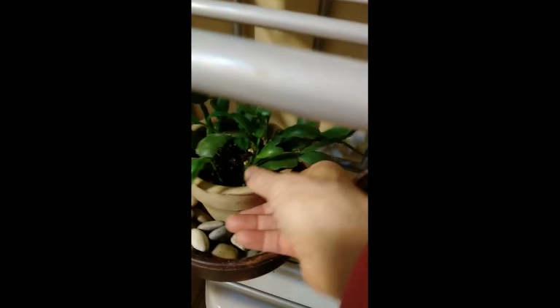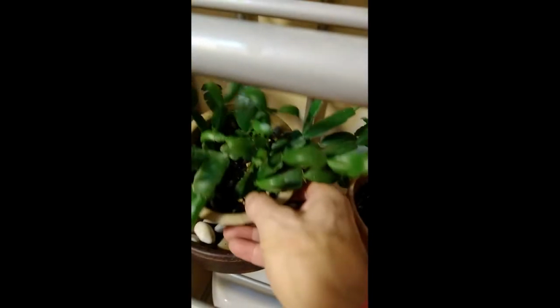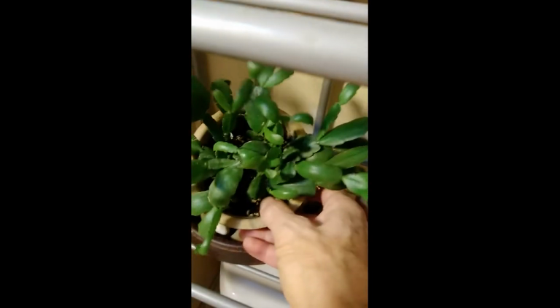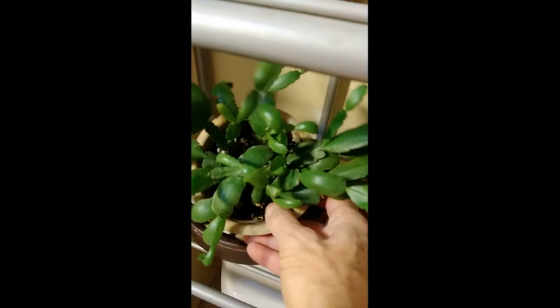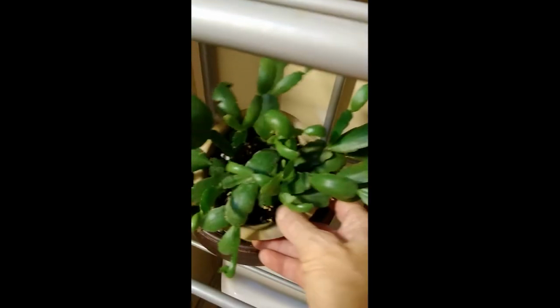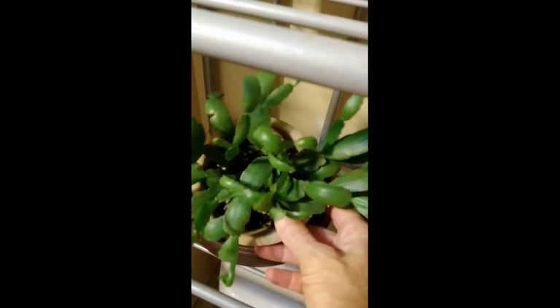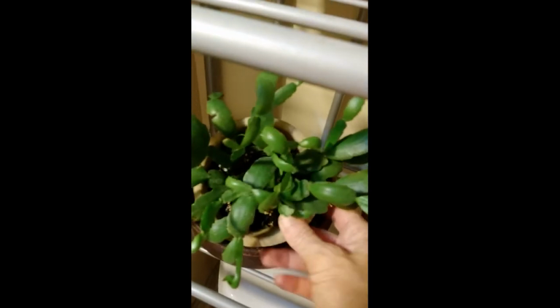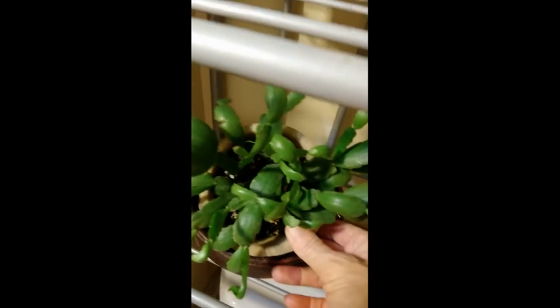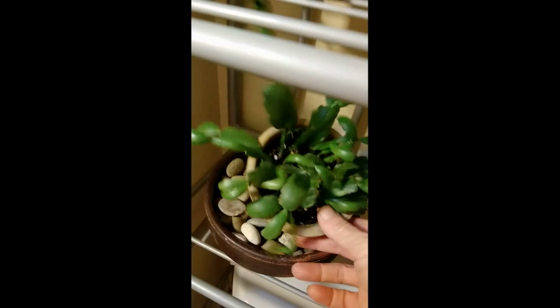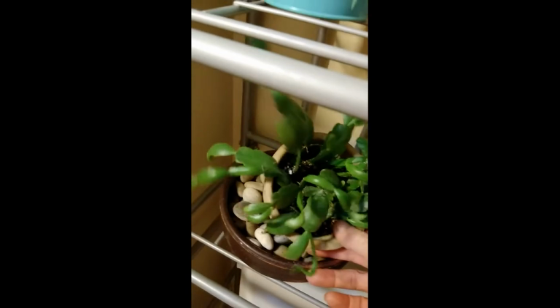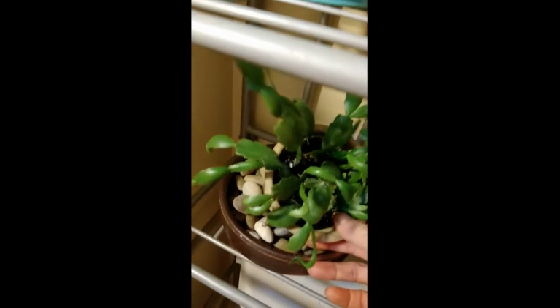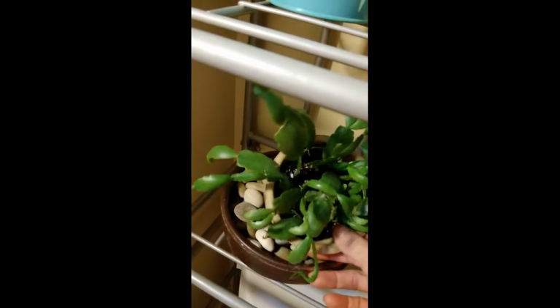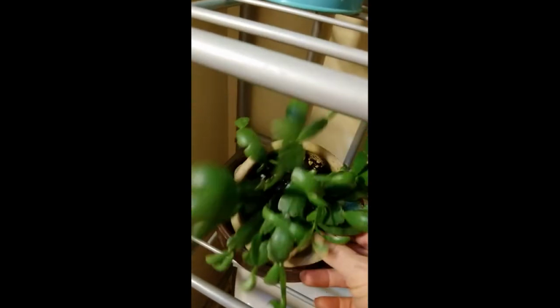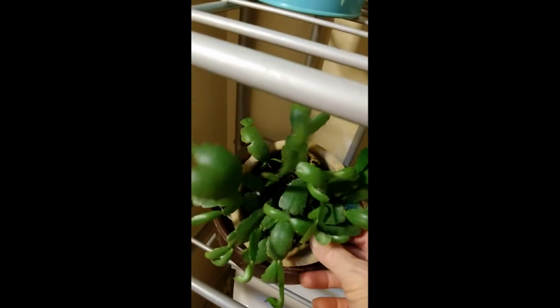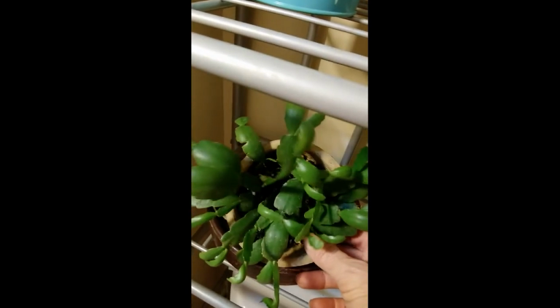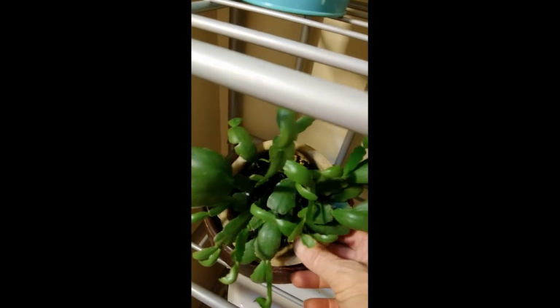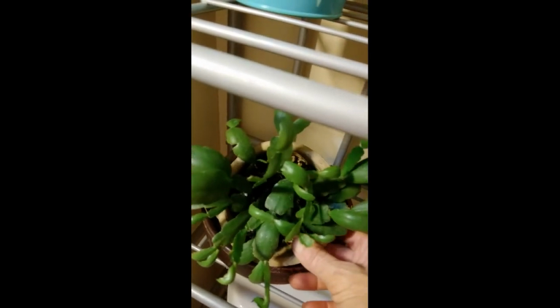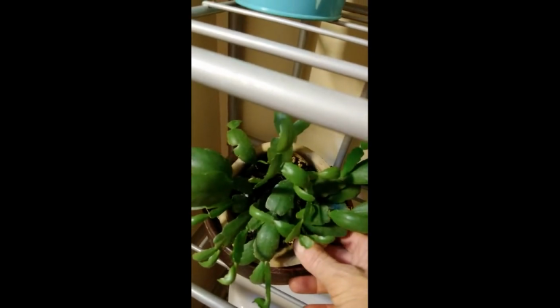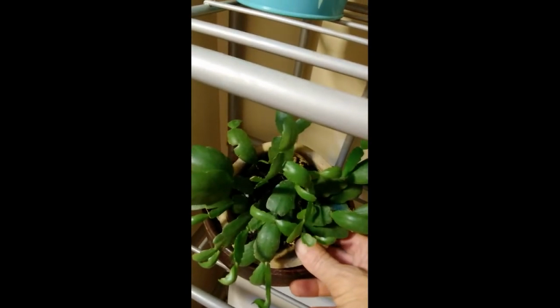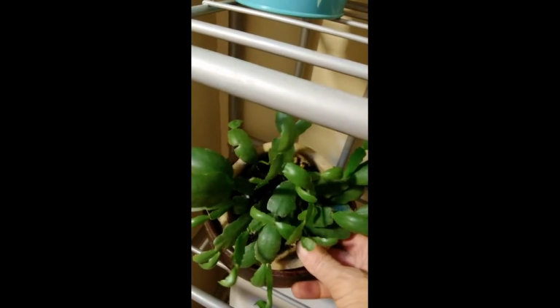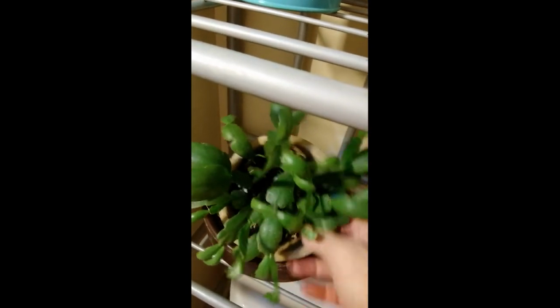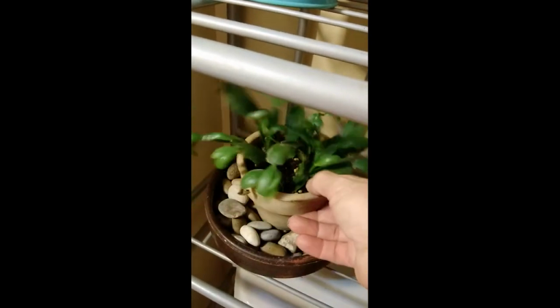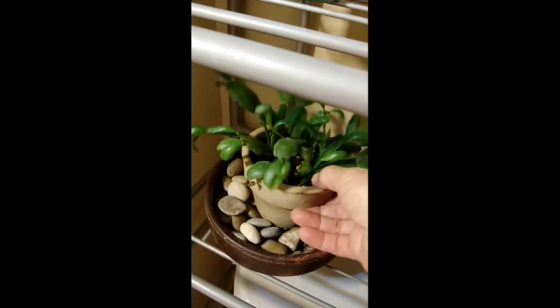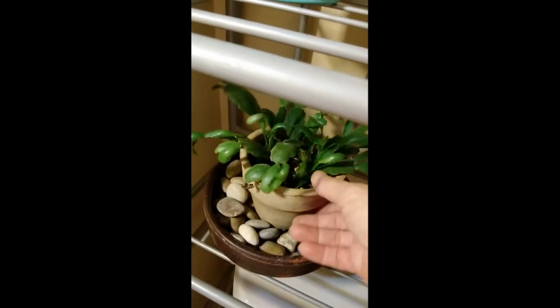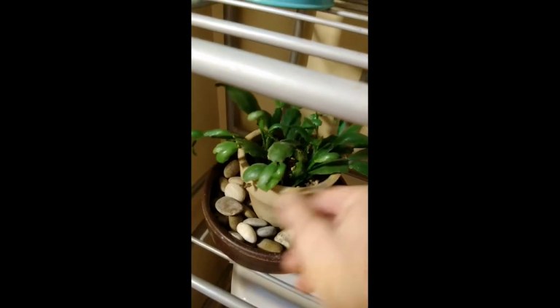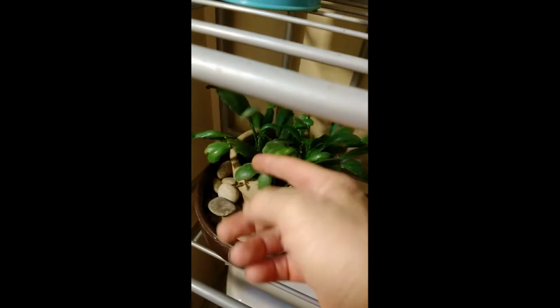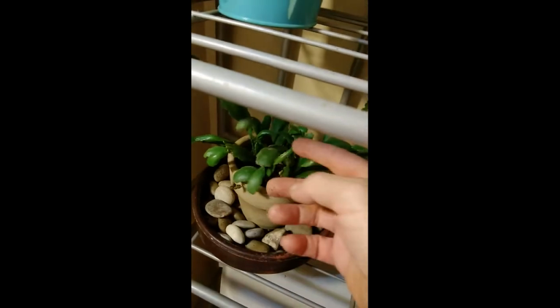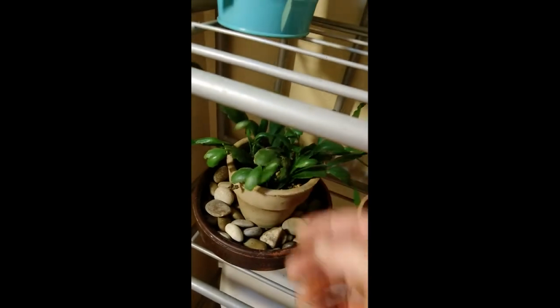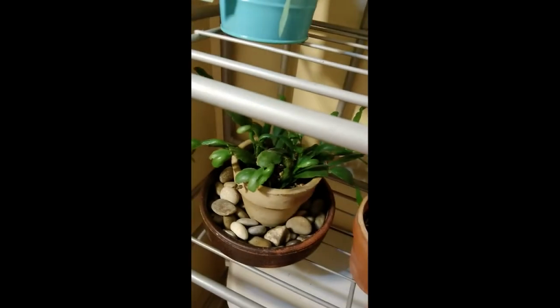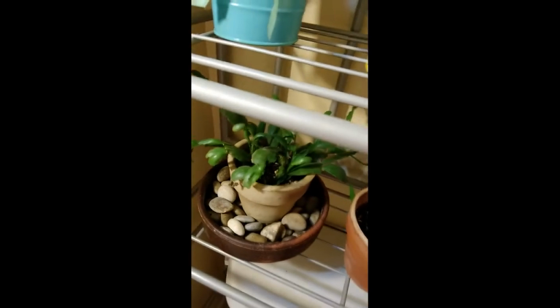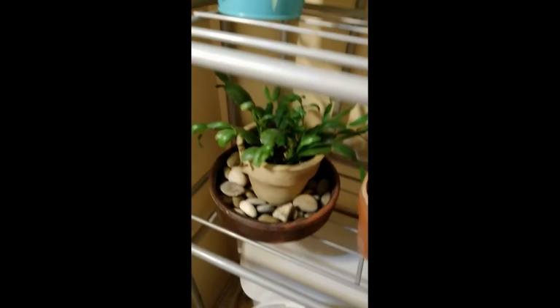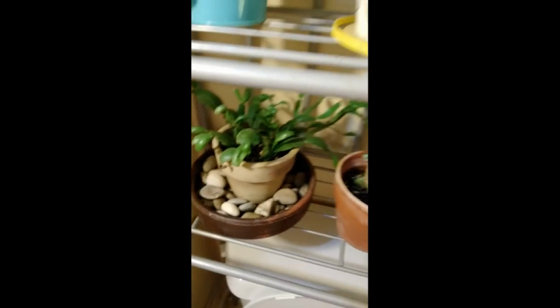And over here I have some cuttings from a year ago of an Easter cactus. It hasn't bloomed yet, but we'll see.